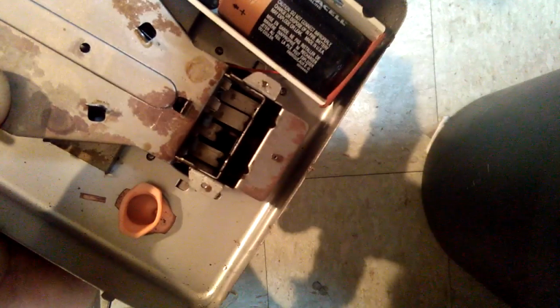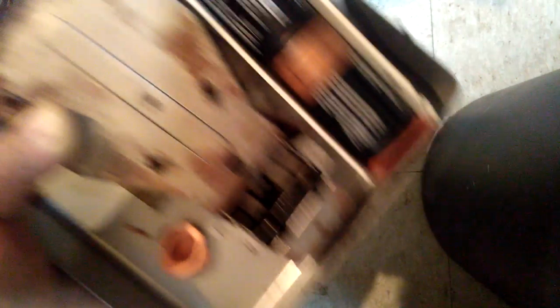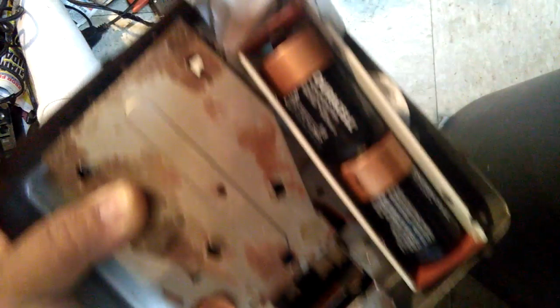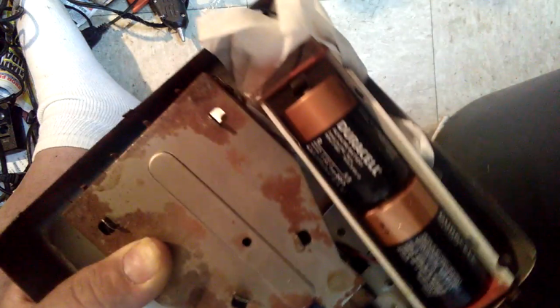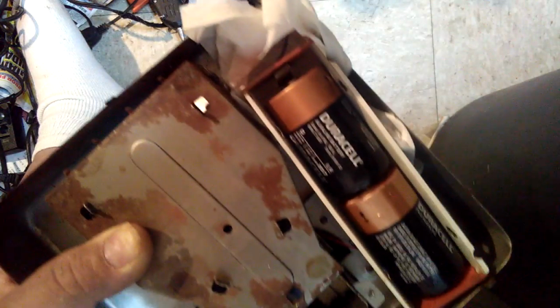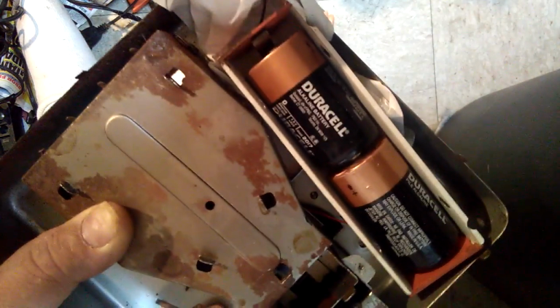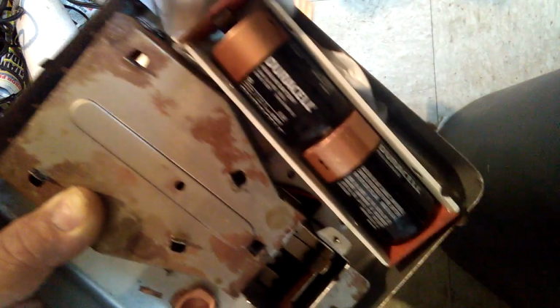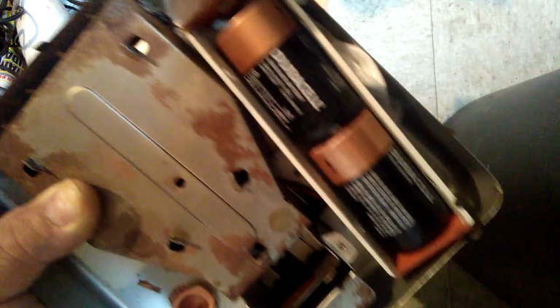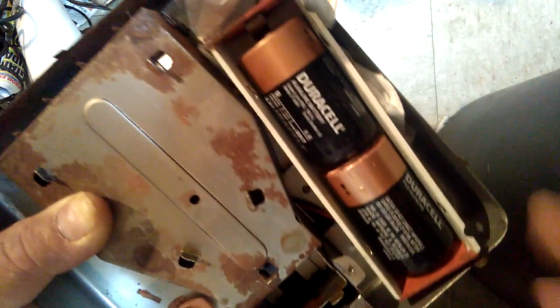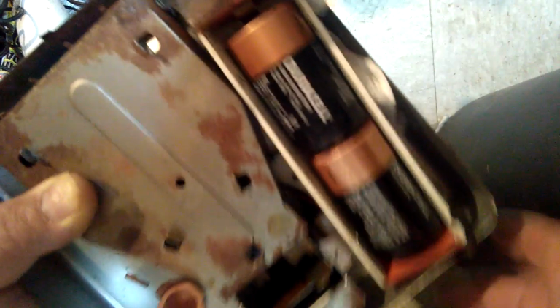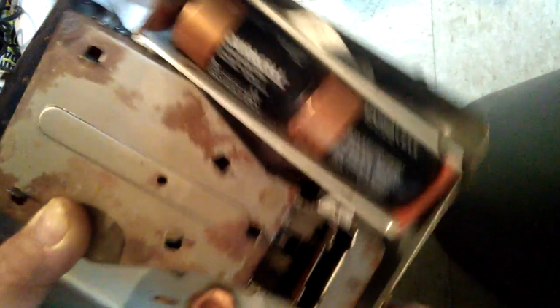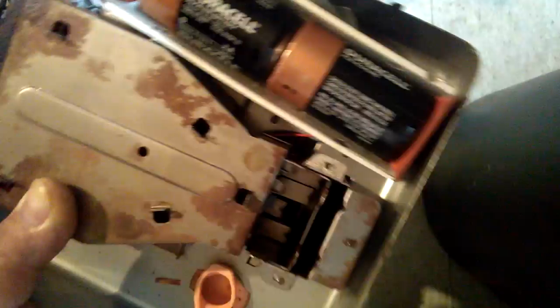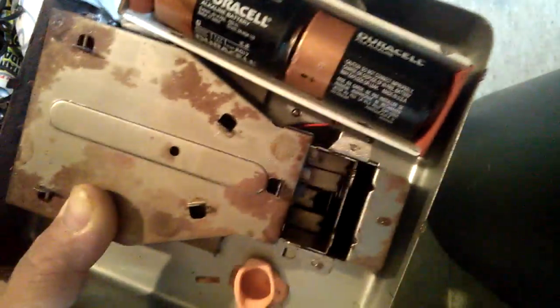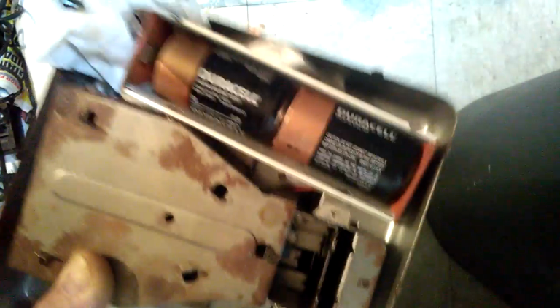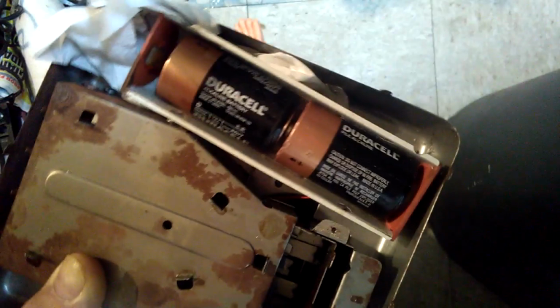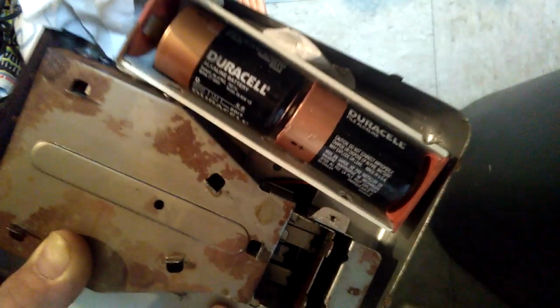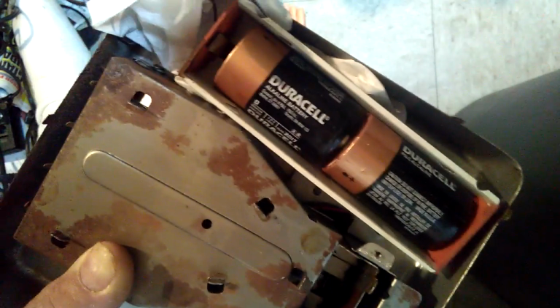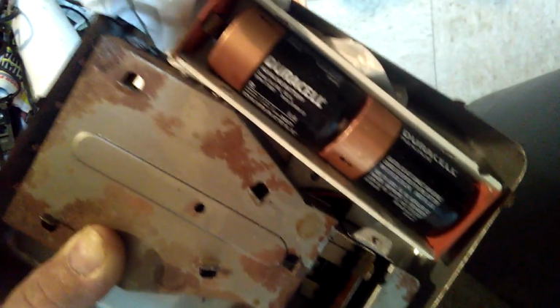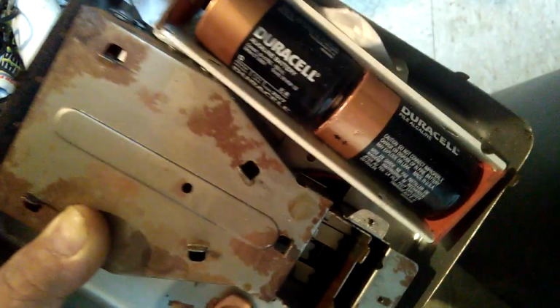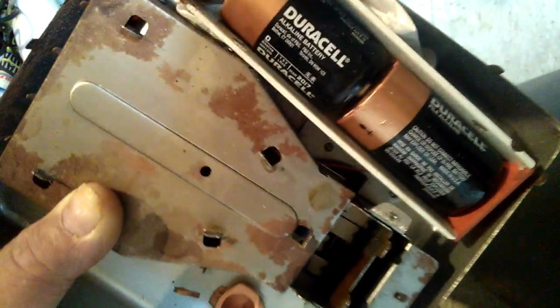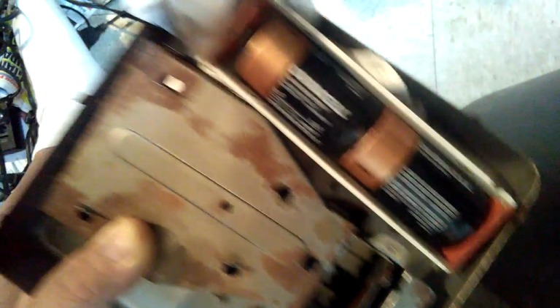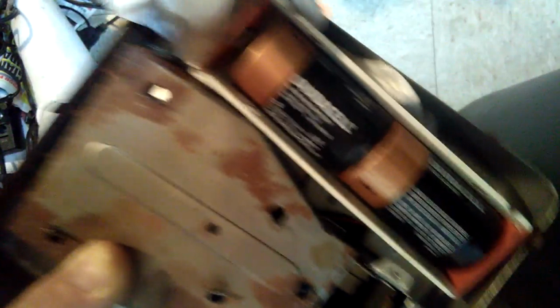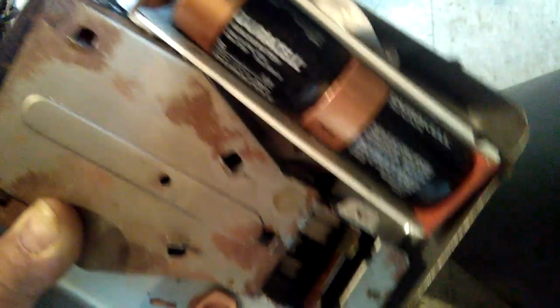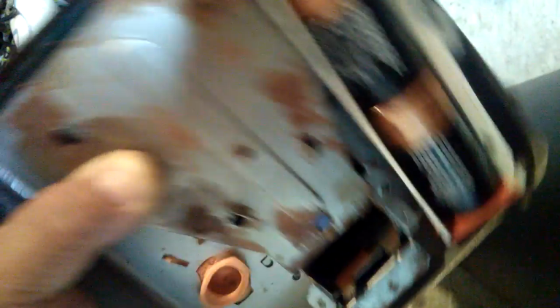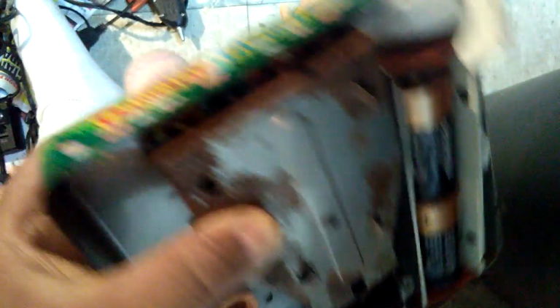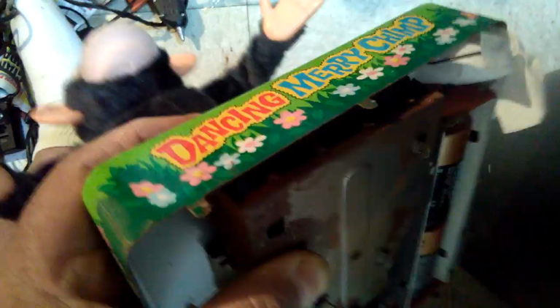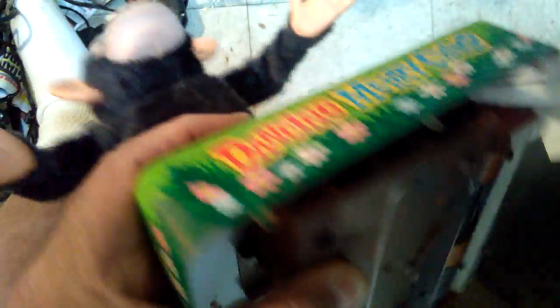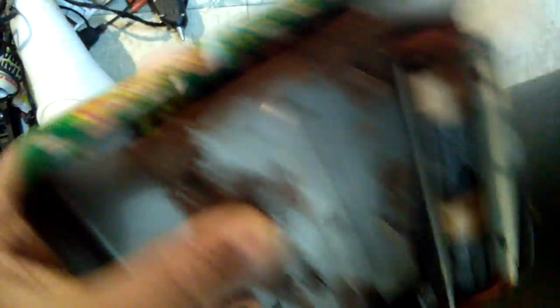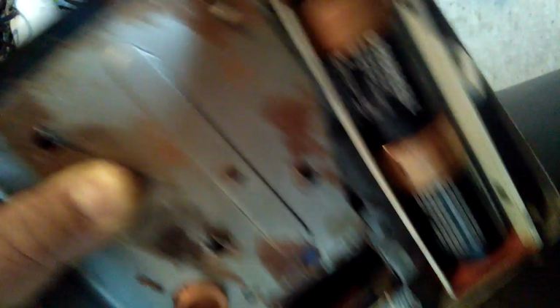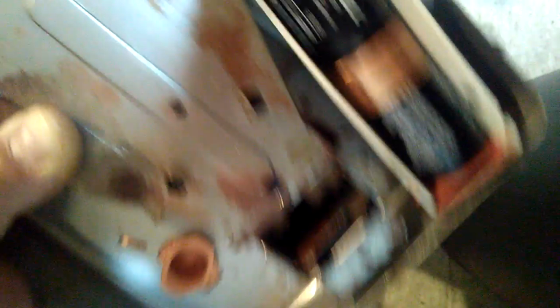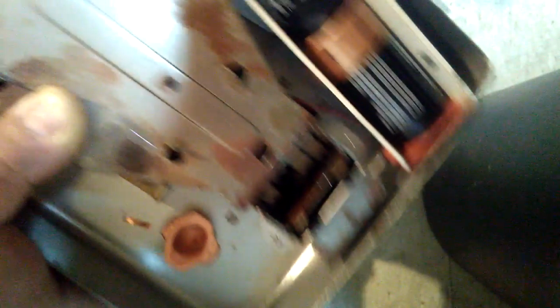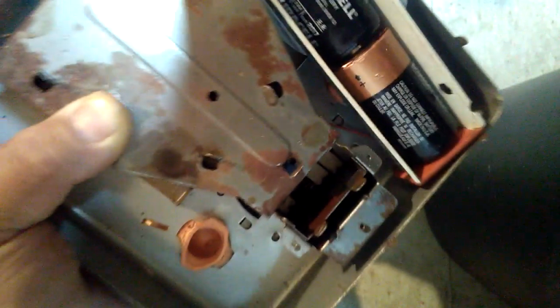I don't know why the battery is short. It's a side D battery. We gotta stretch out the metal. Alright, little by little.